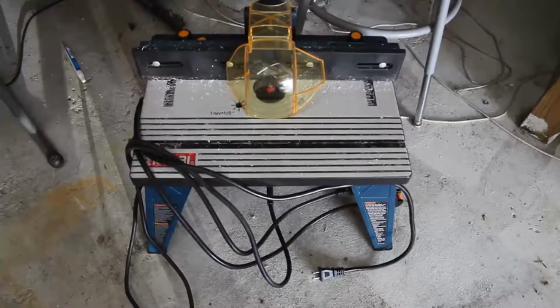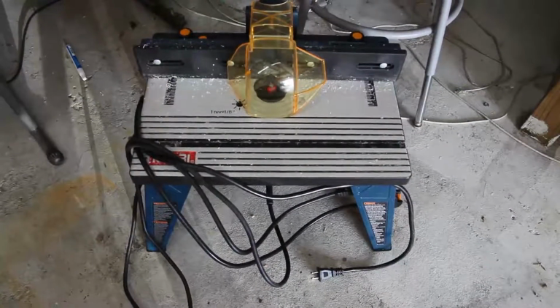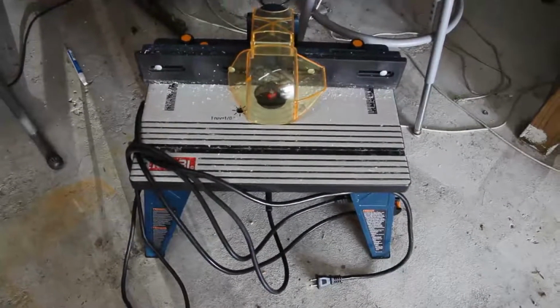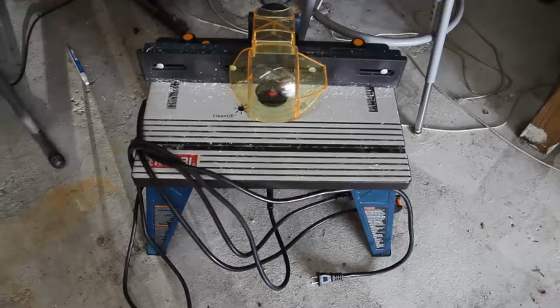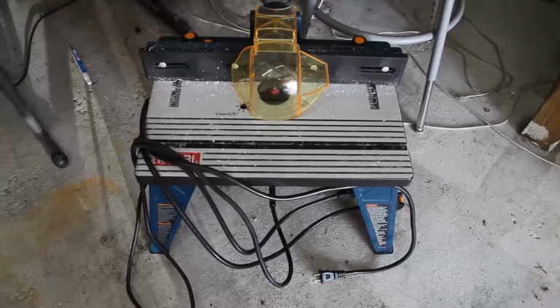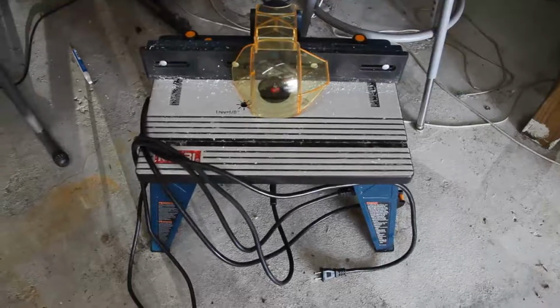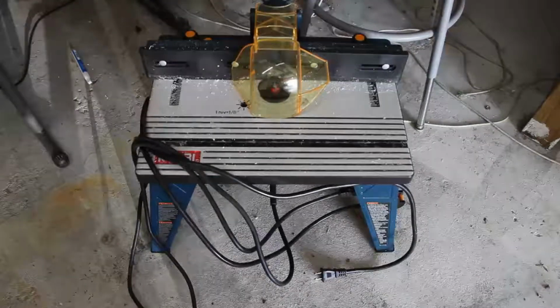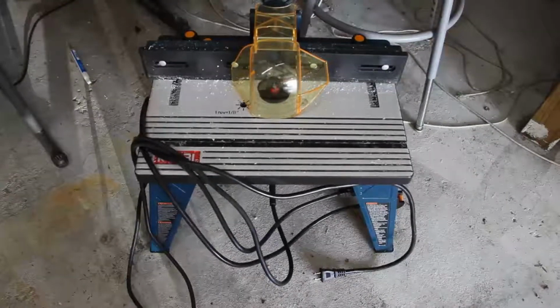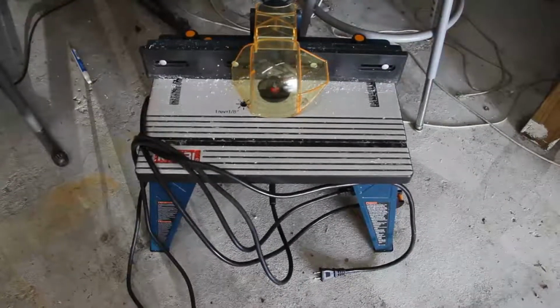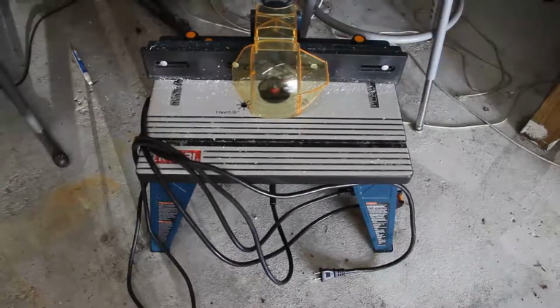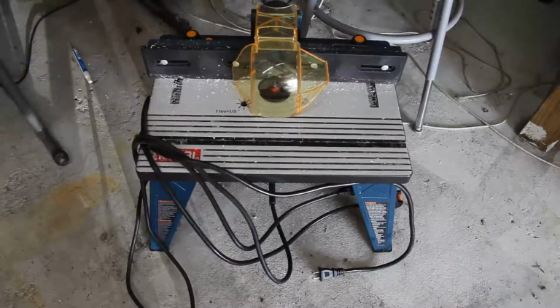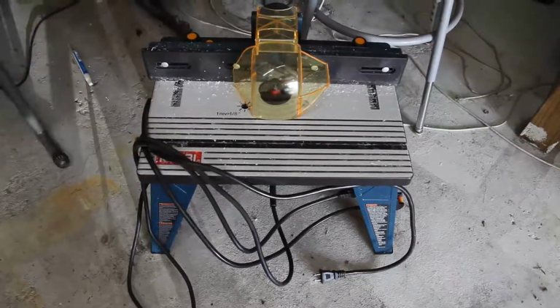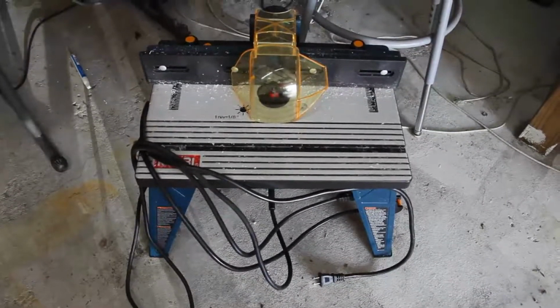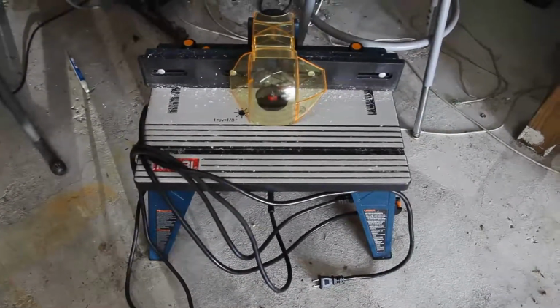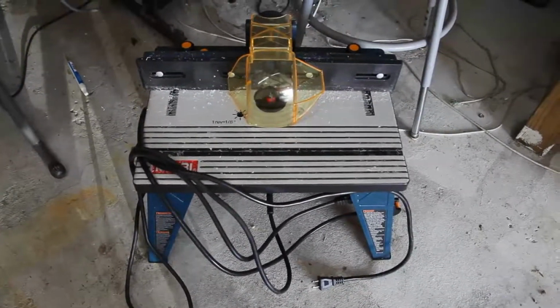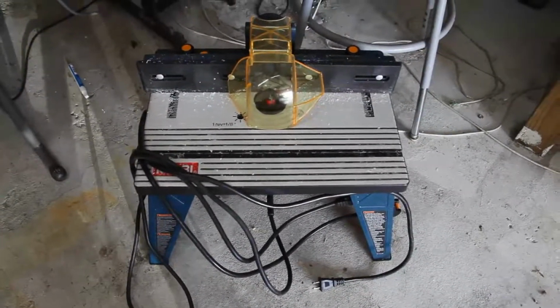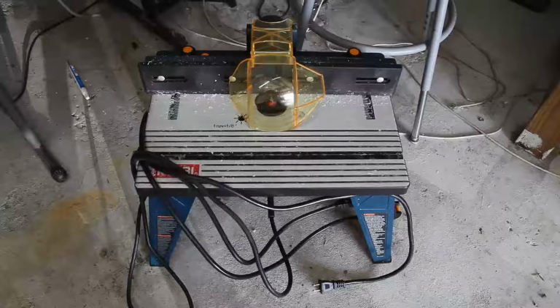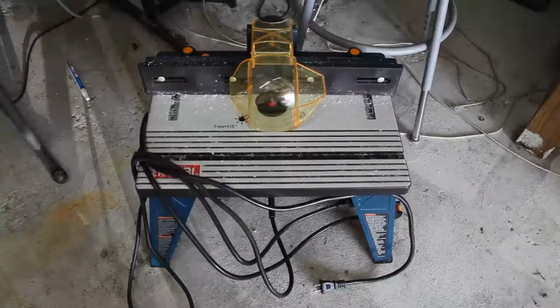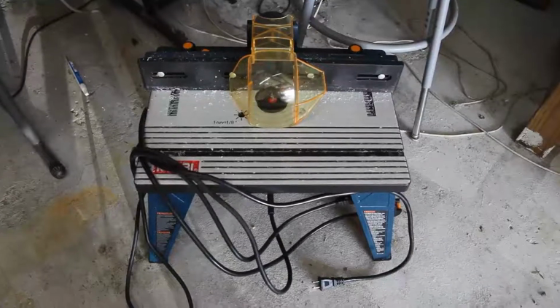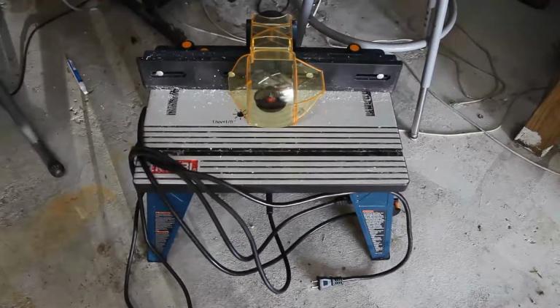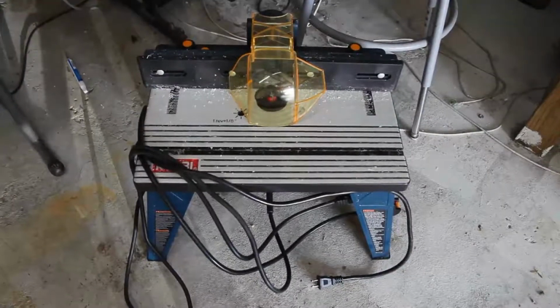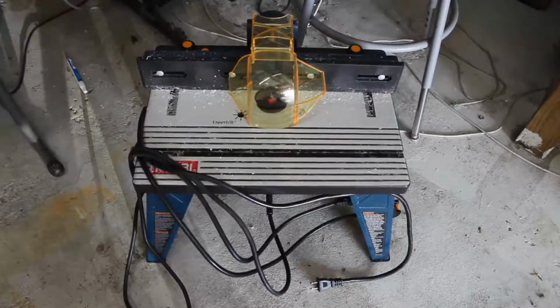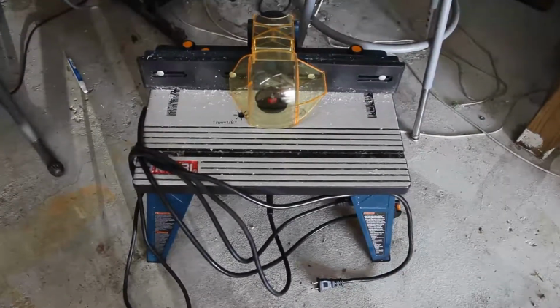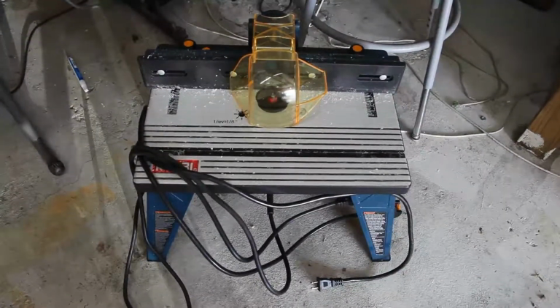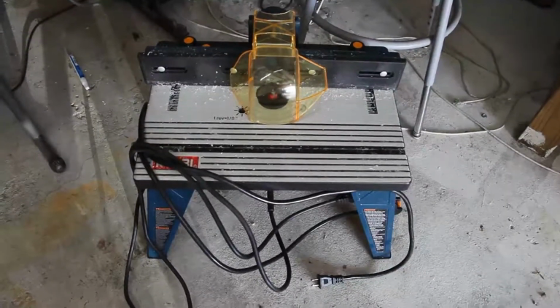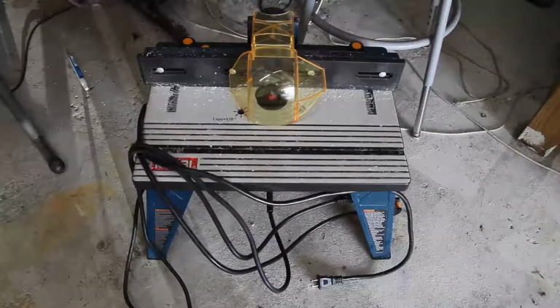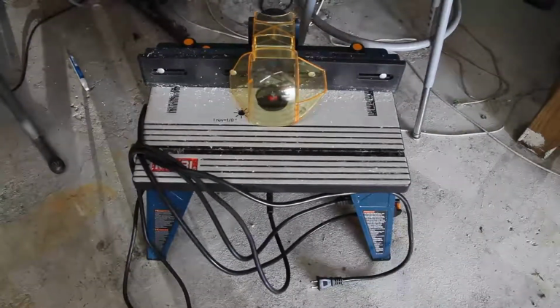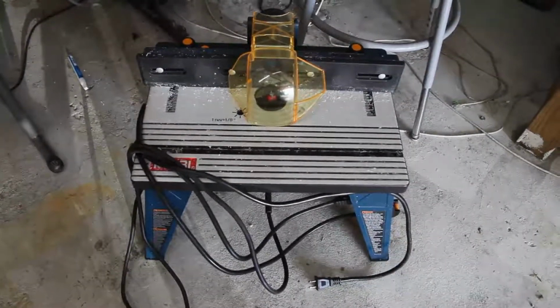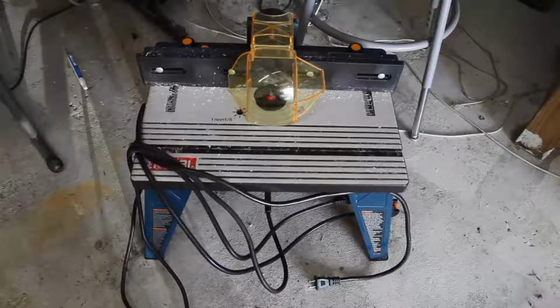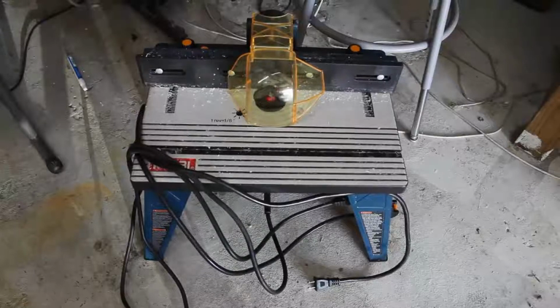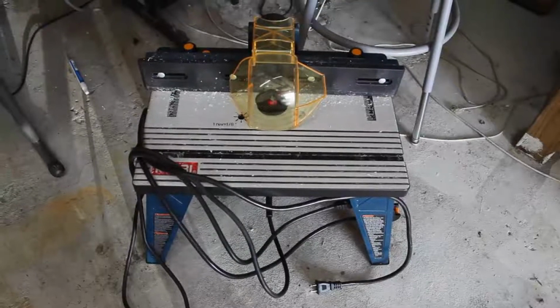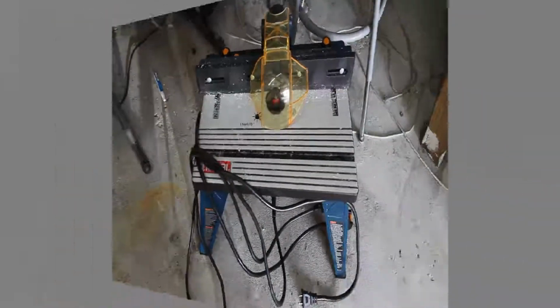This is my inexpensive router table, and in it I have a bit that is designed to round over the edge of the acrylic. Acrylic, when it's cut, can be very, very sharp, and so I recommend rounding over any edge that won't be glued.